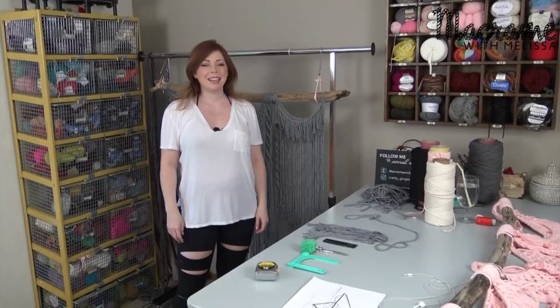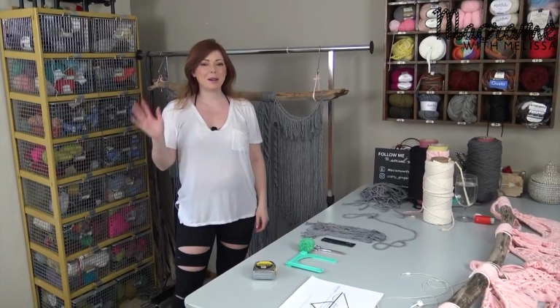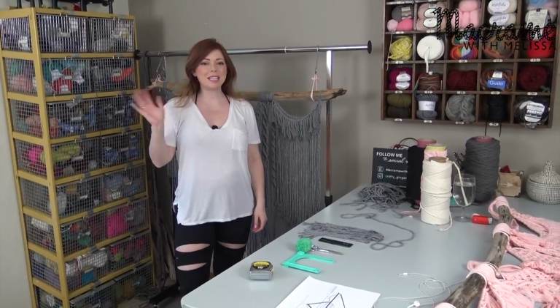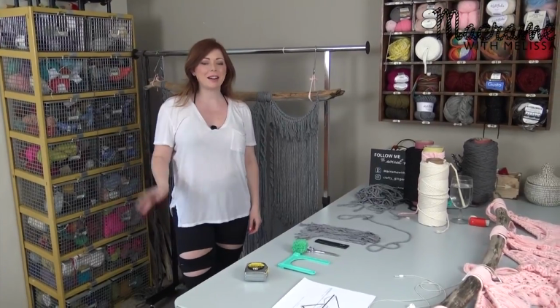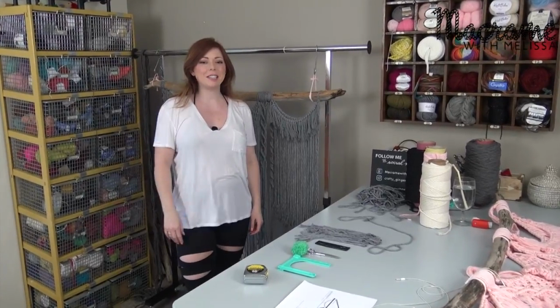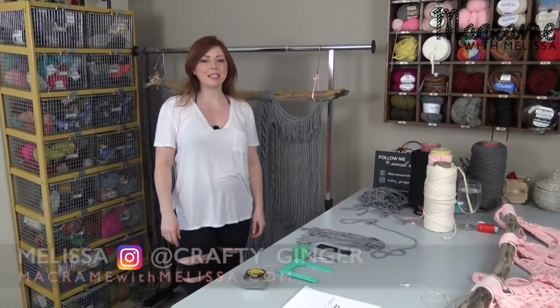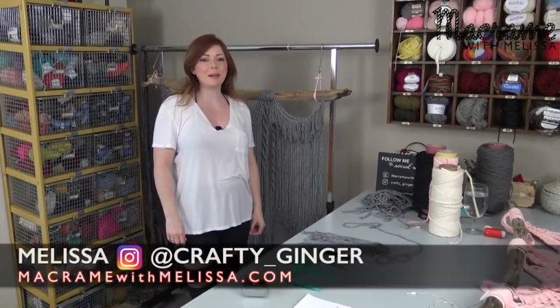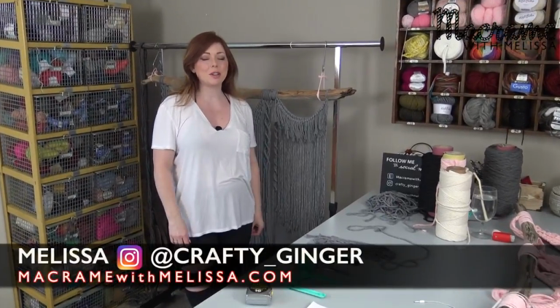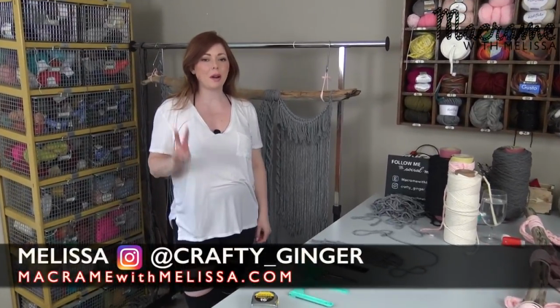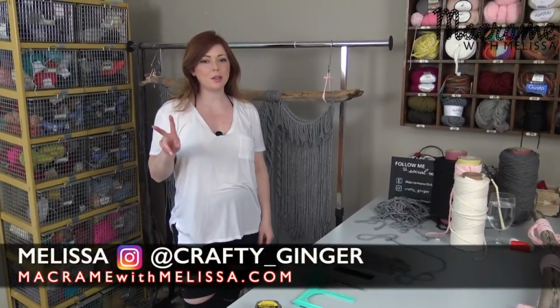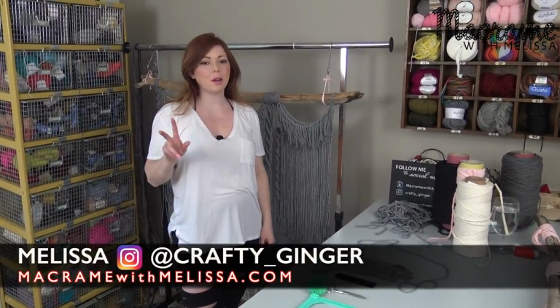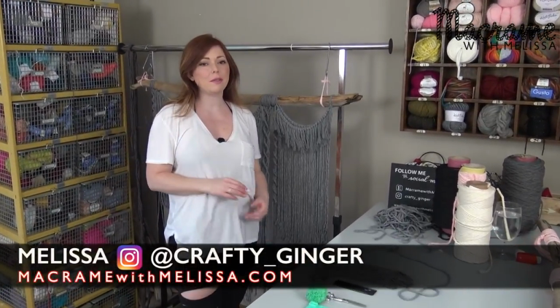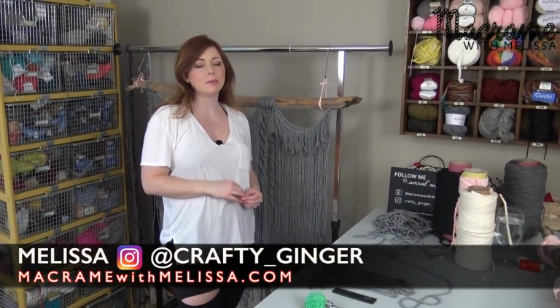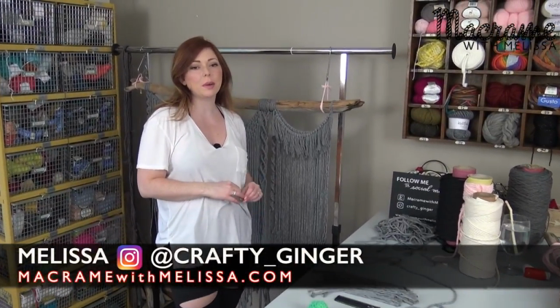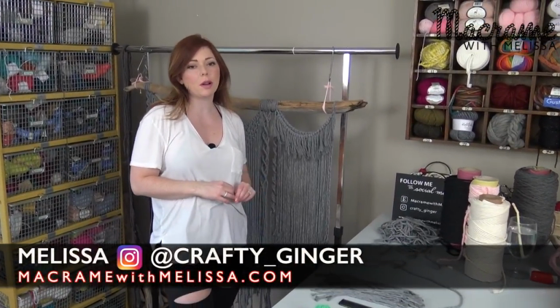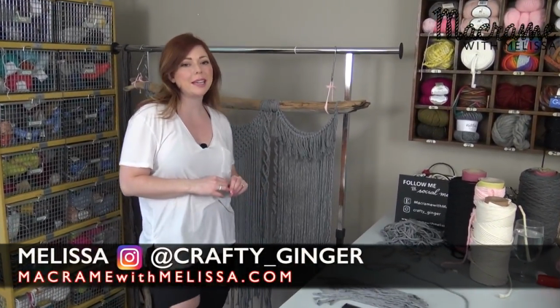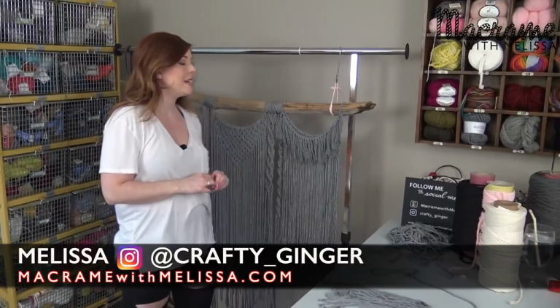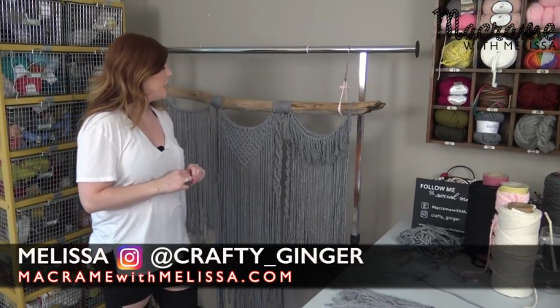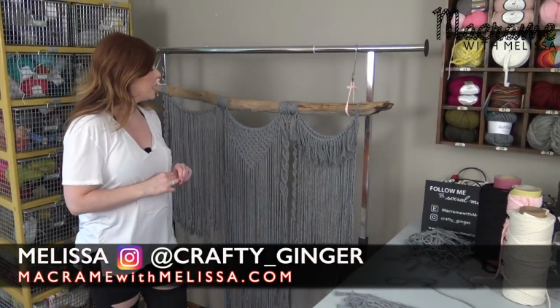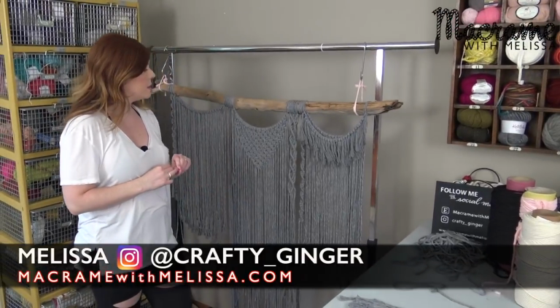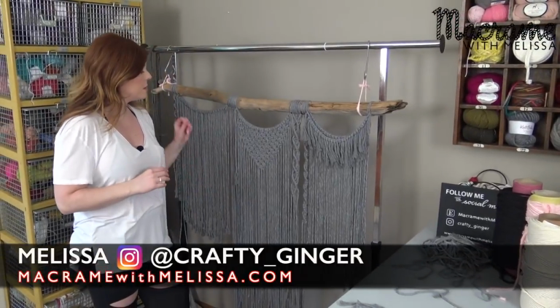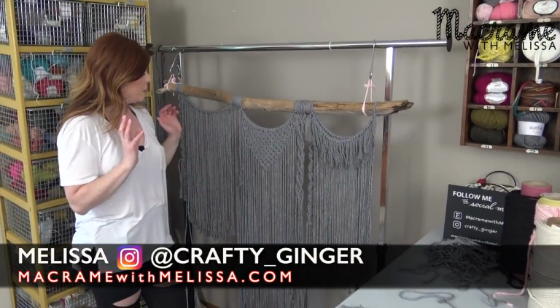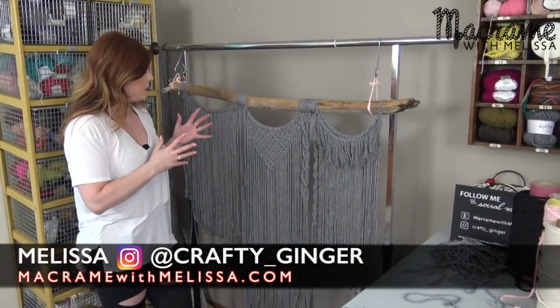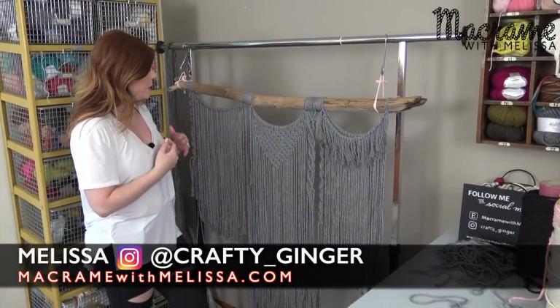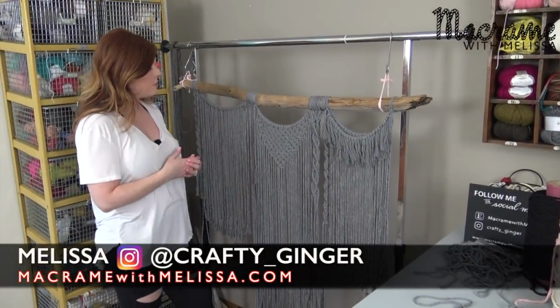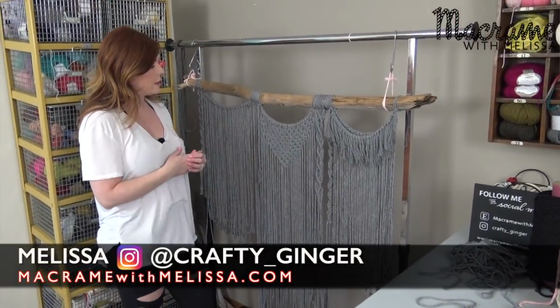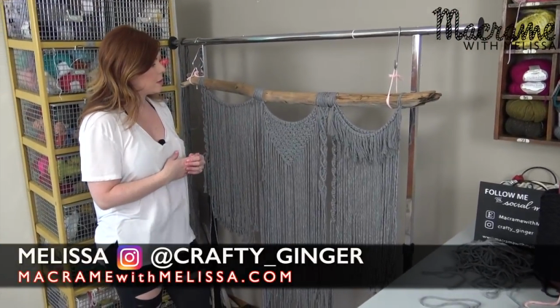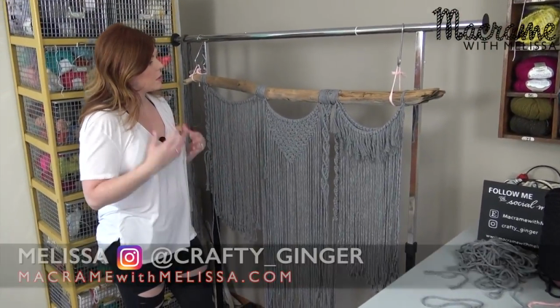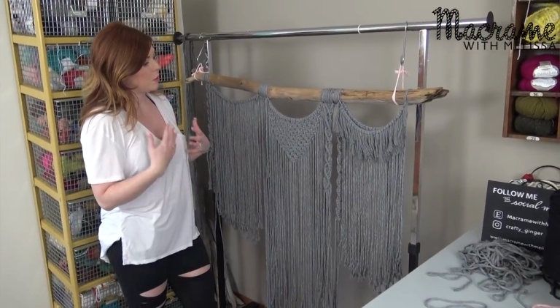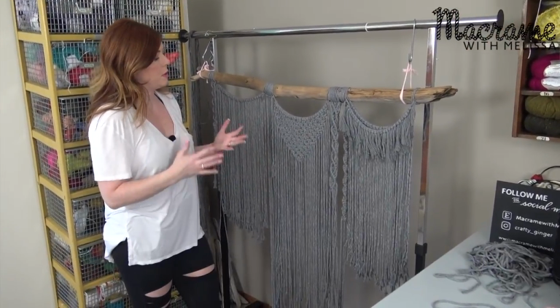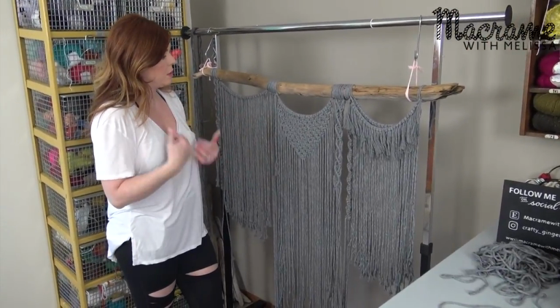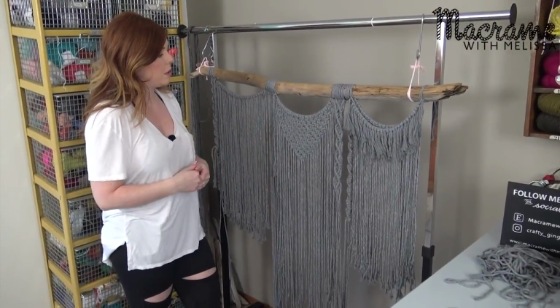Hello, I'm Melissa the Crafty Ginger. Today I'm going to show you part two of the advanced macrame wall hanging. This is definitely advanced, I would say, but just persist. You can do it. These are all basic knots.